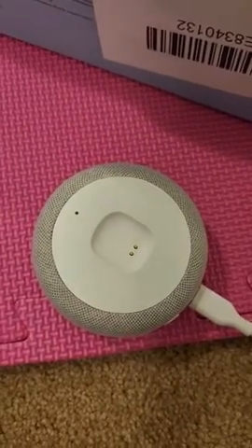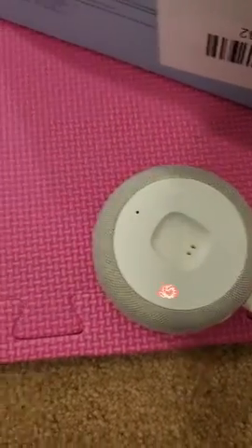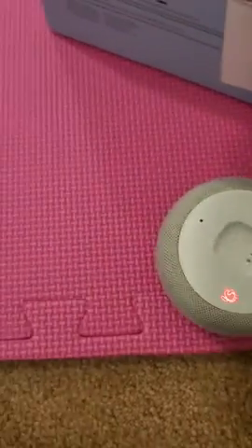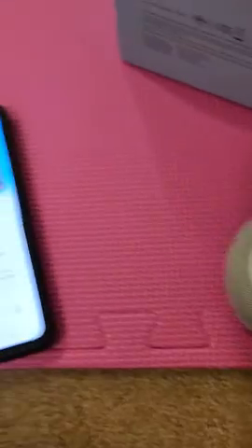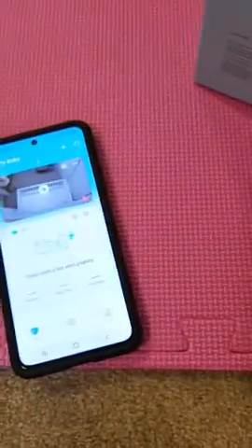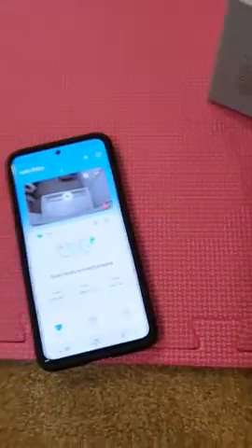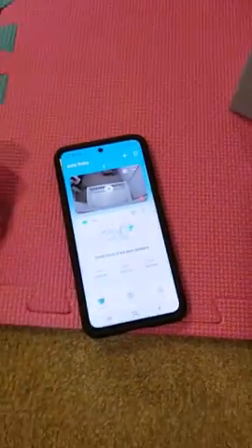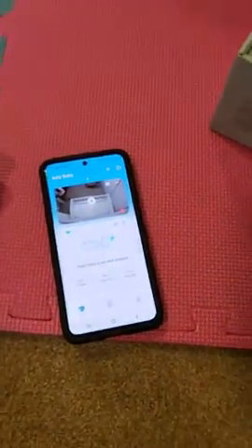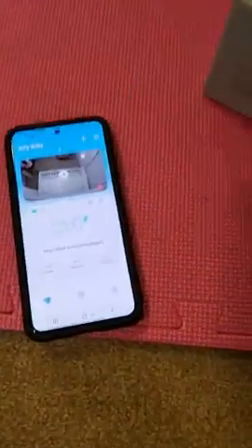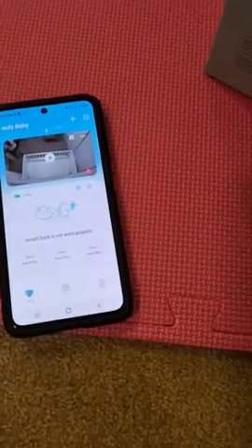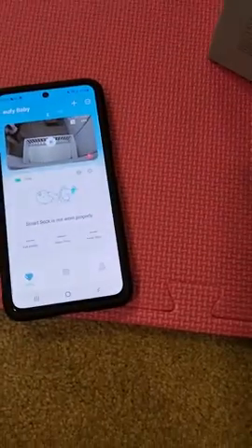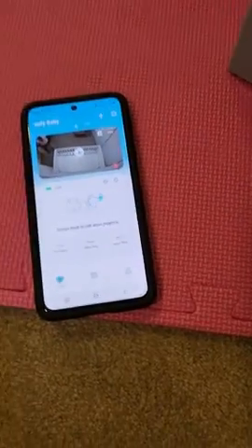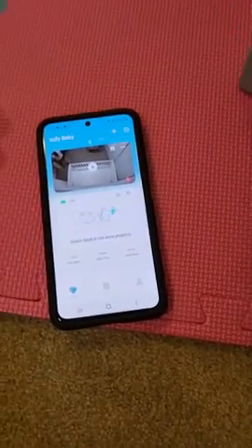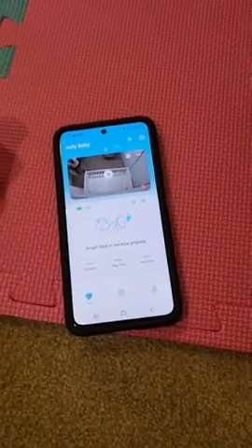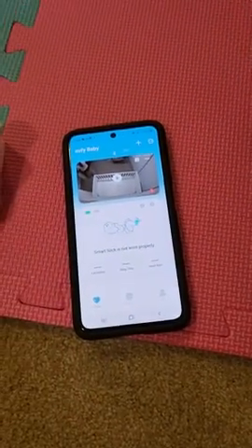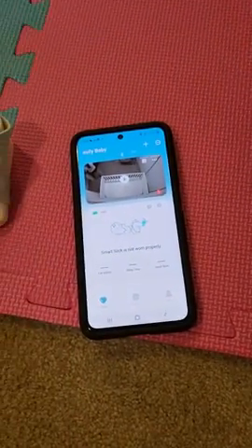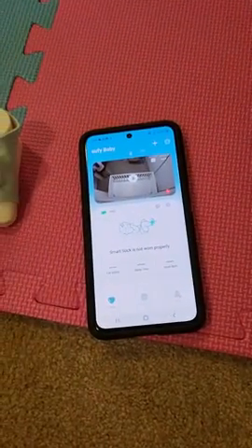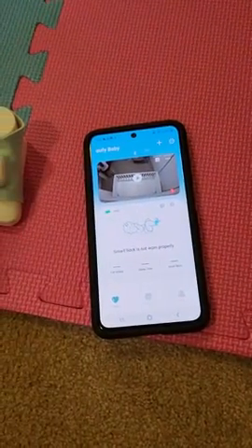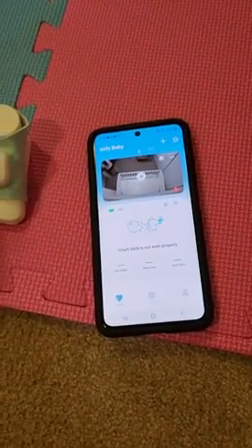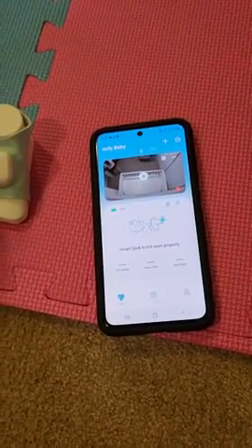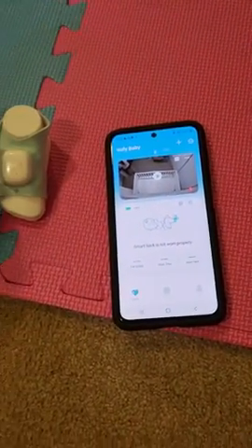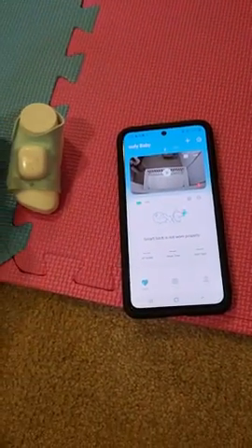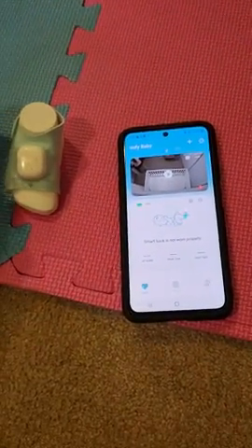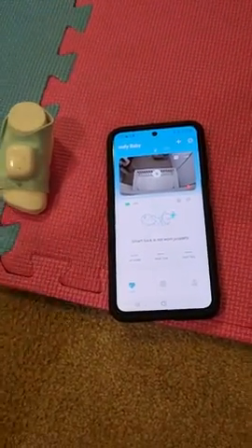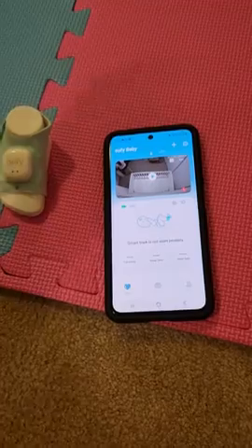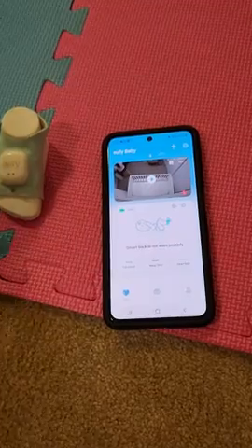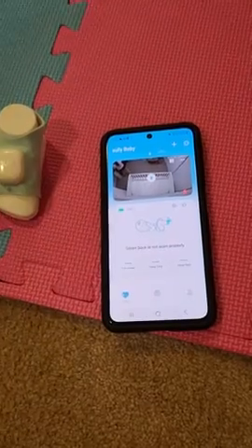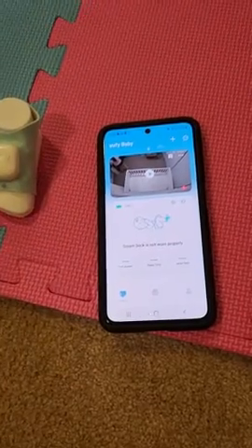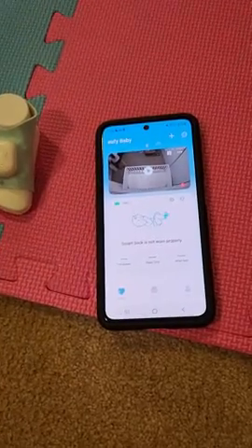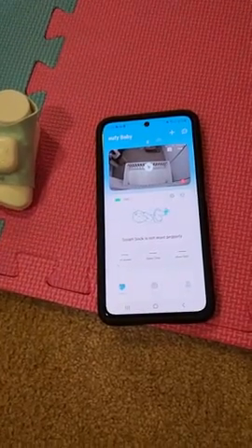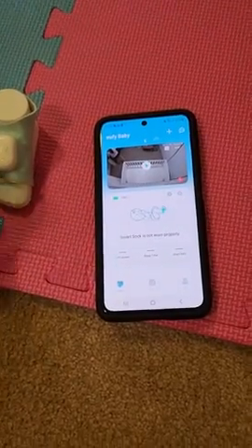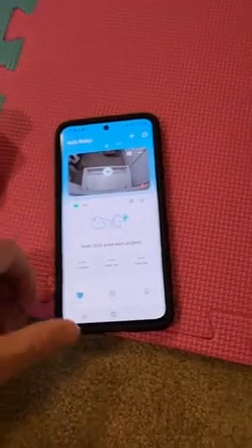Before we got this, our only way to track our baby's sleep was to stare at a monitor on our bedside table, and trying to sleep with that bright screen right in your face is really not quality sleep.